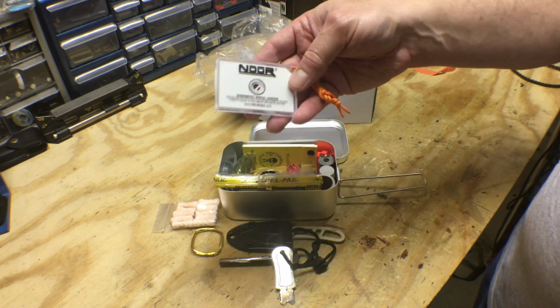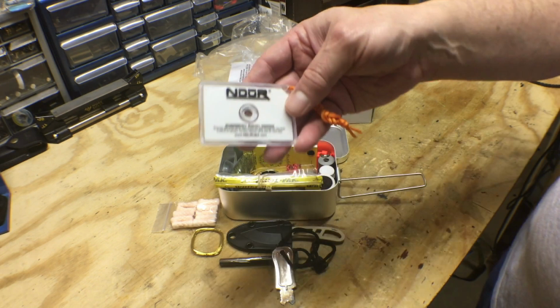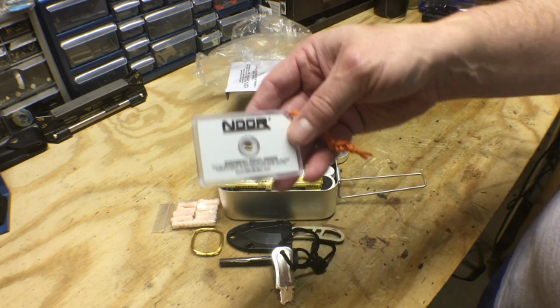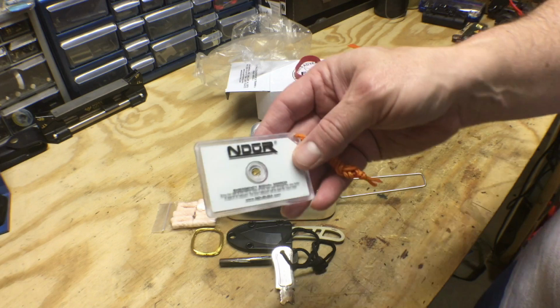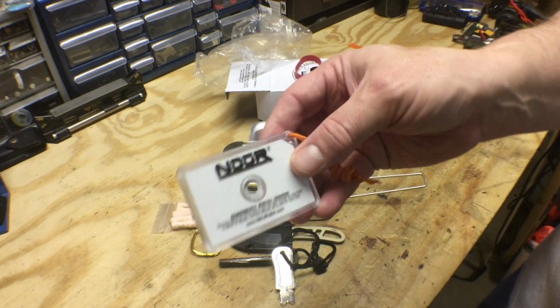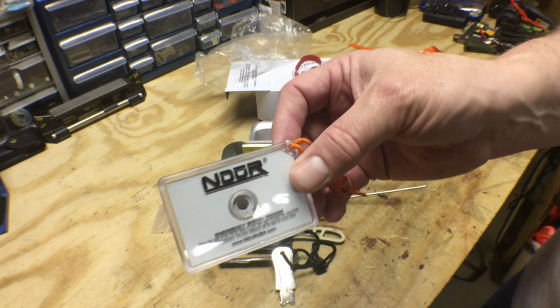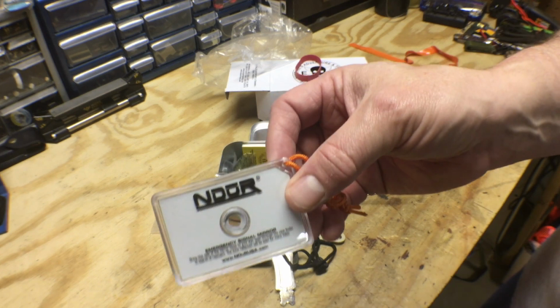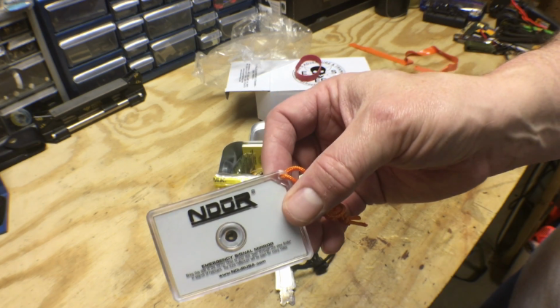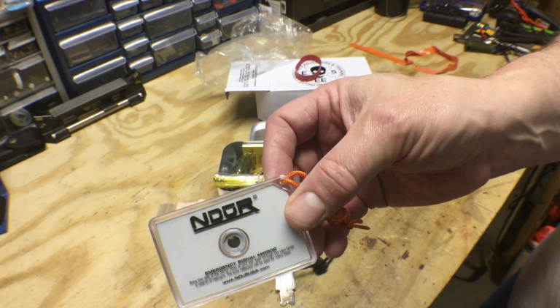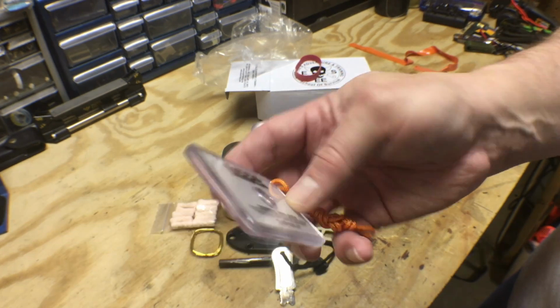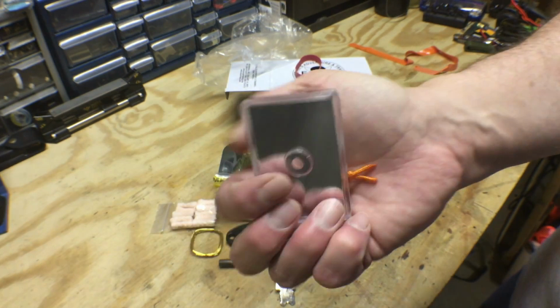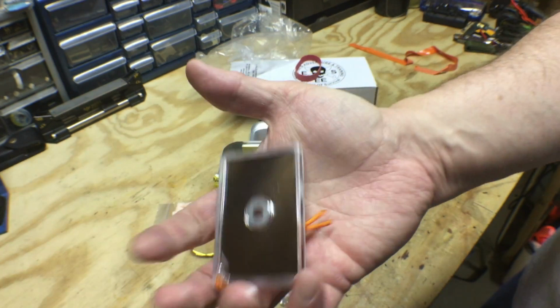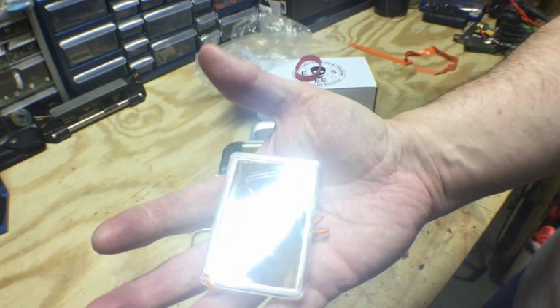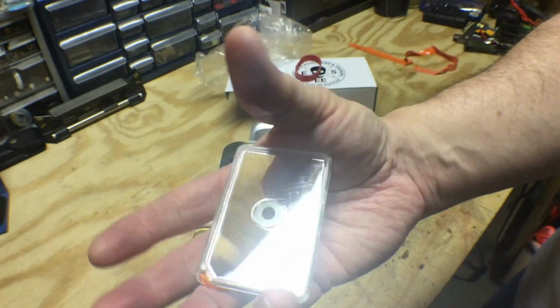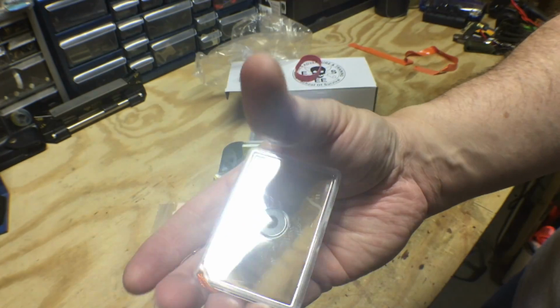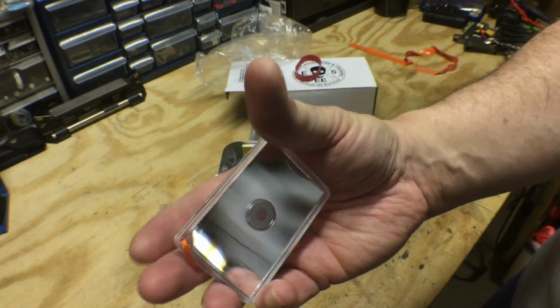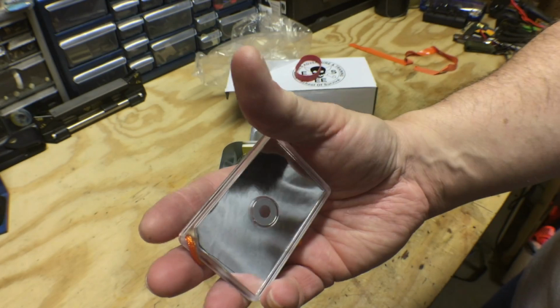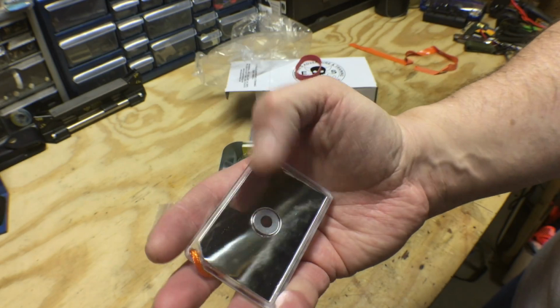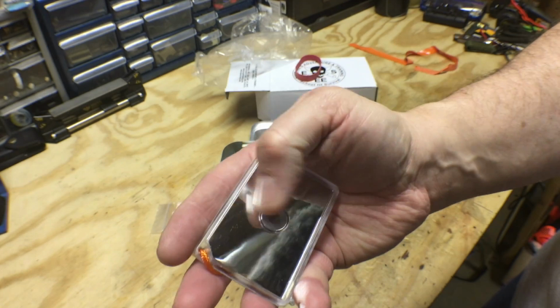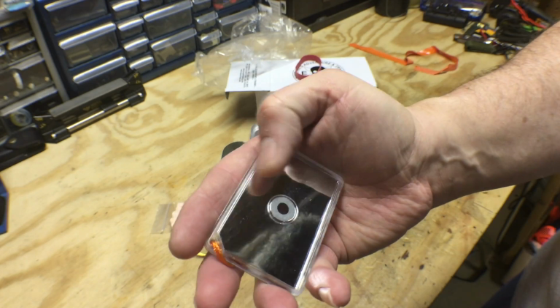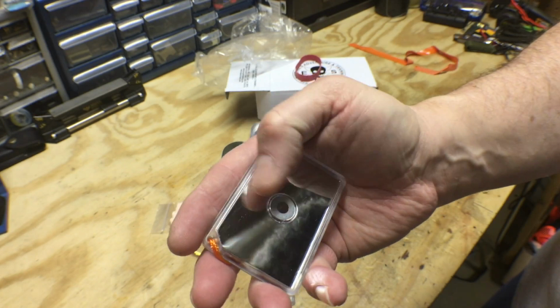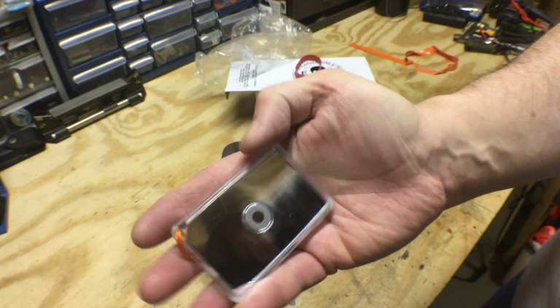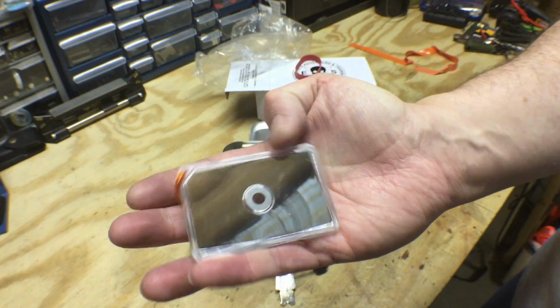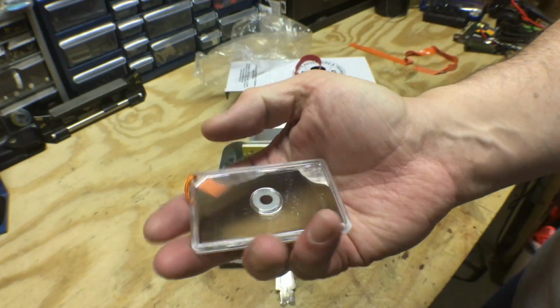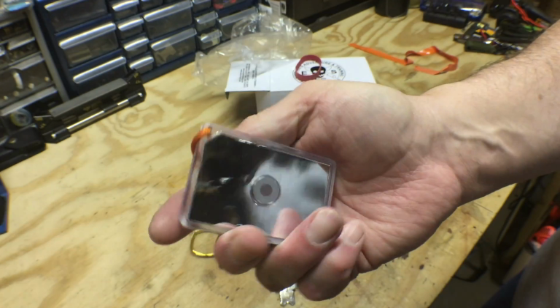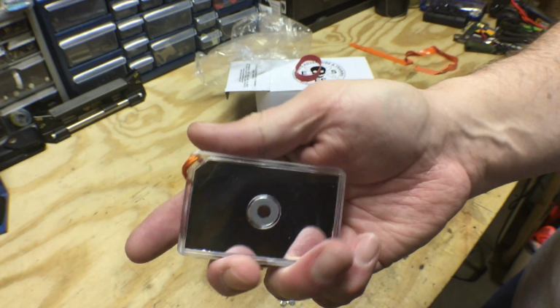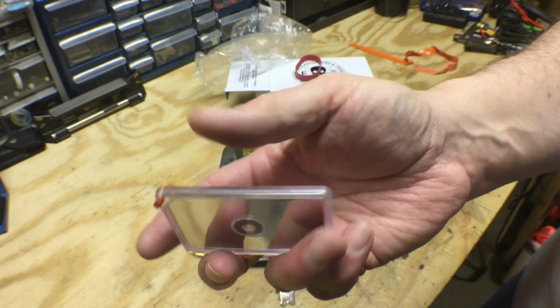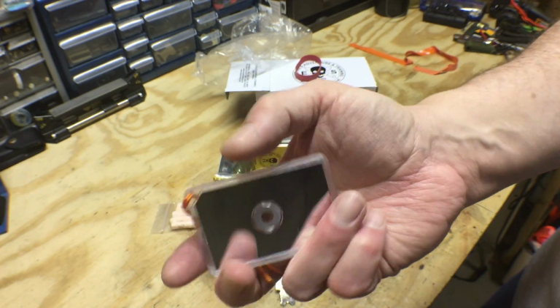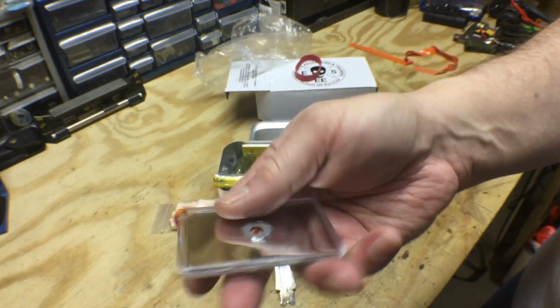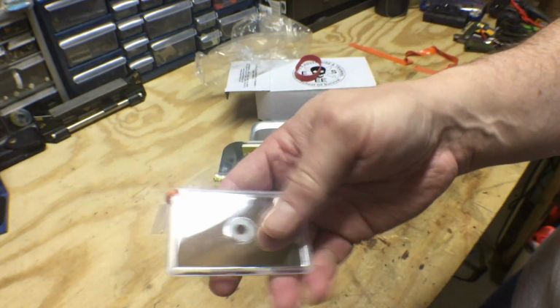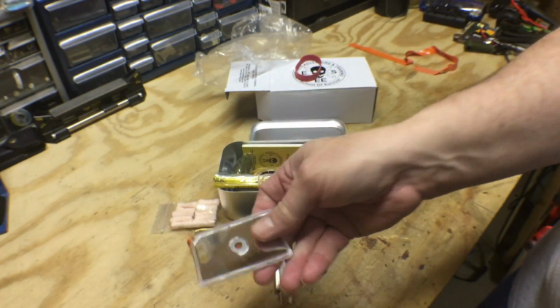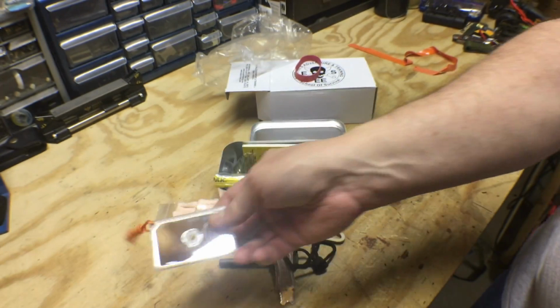Nice signal mirror with a nice protective case. That'll come in handy.